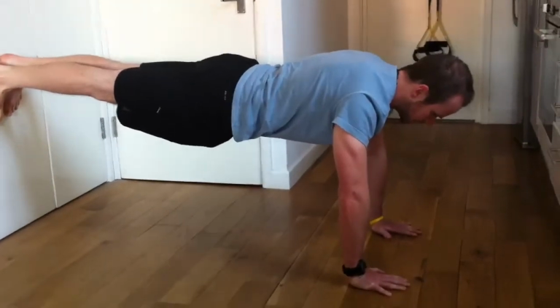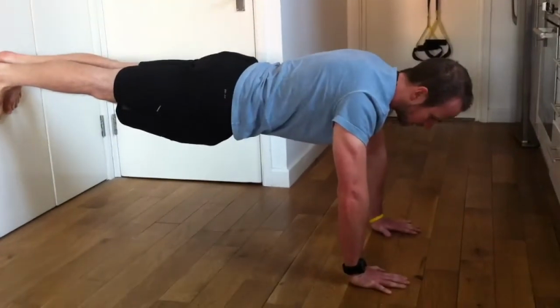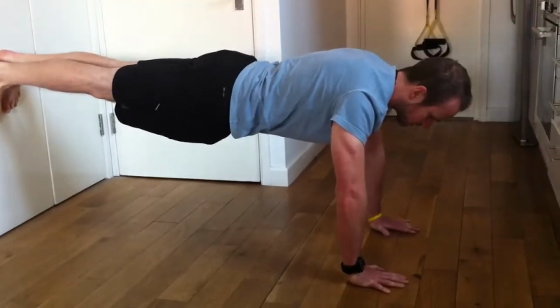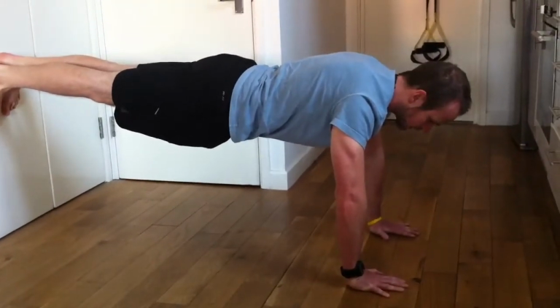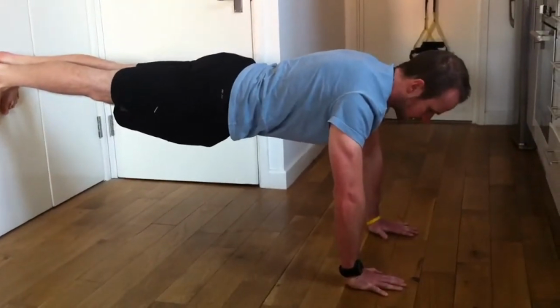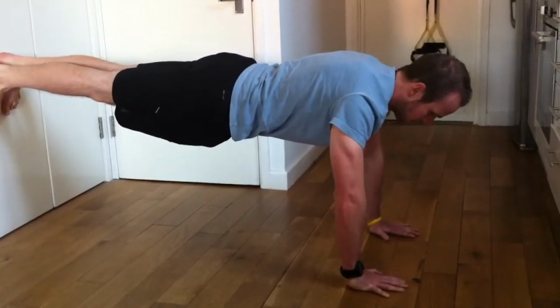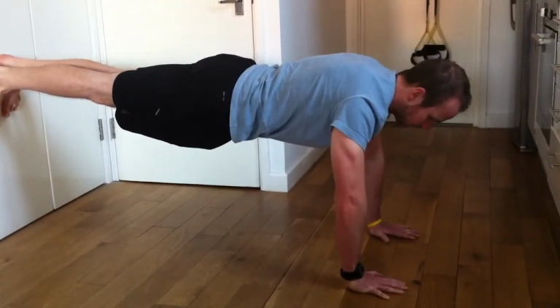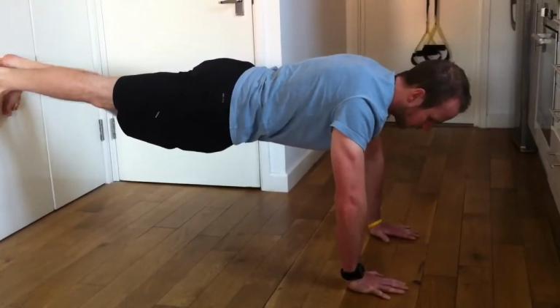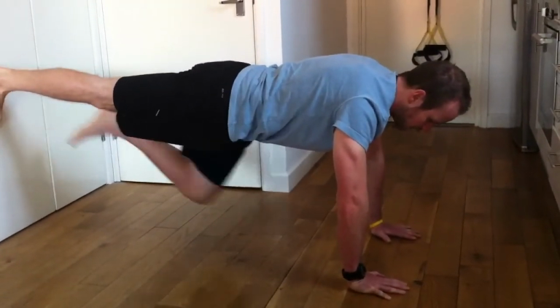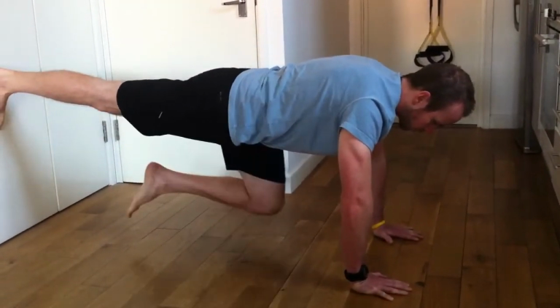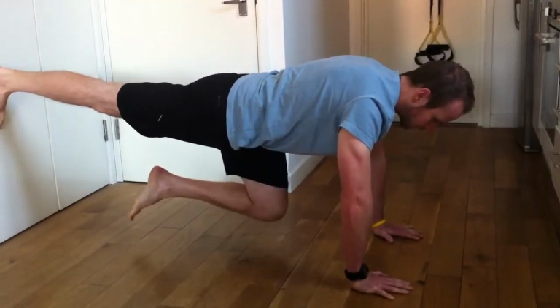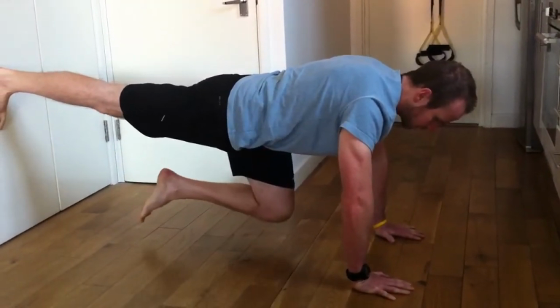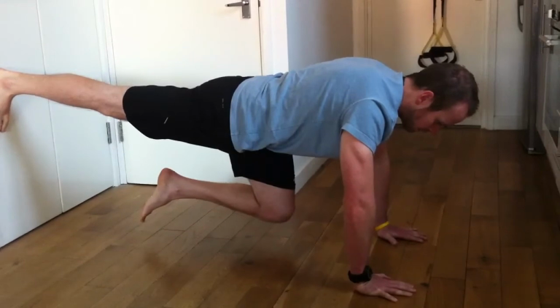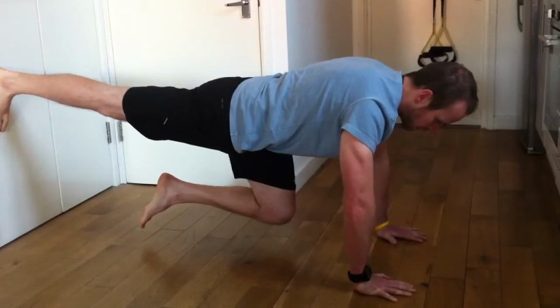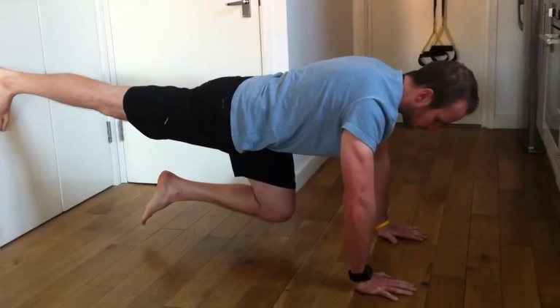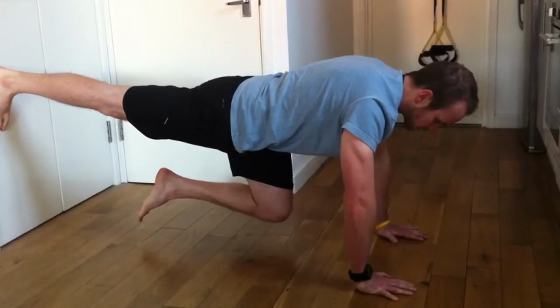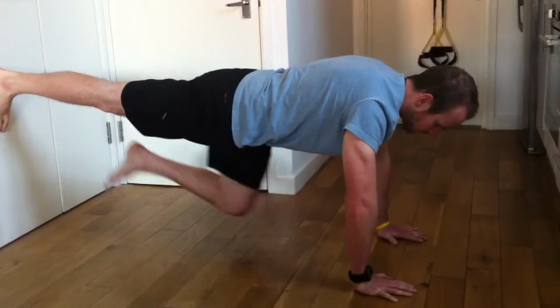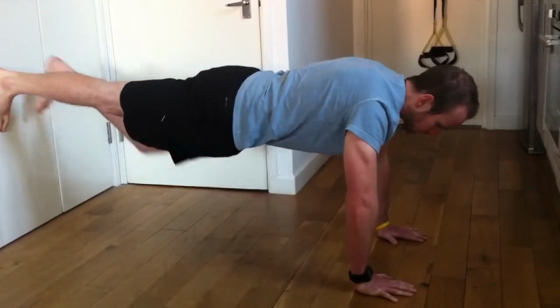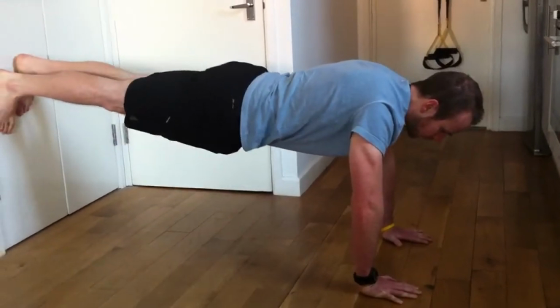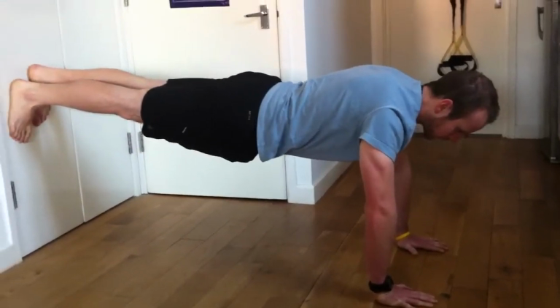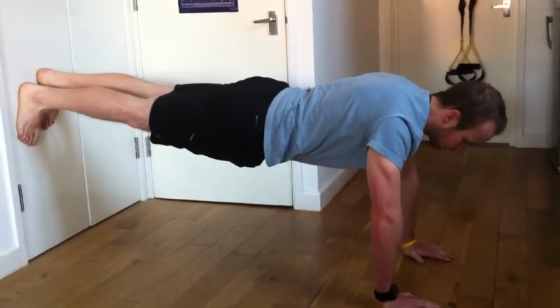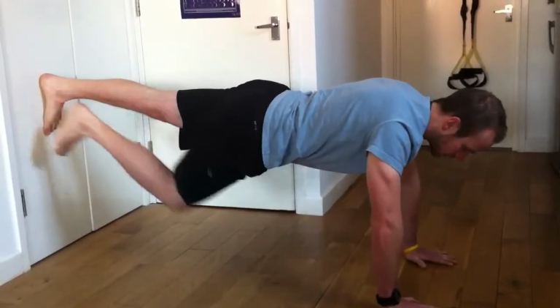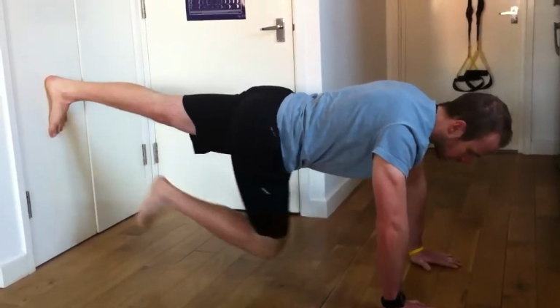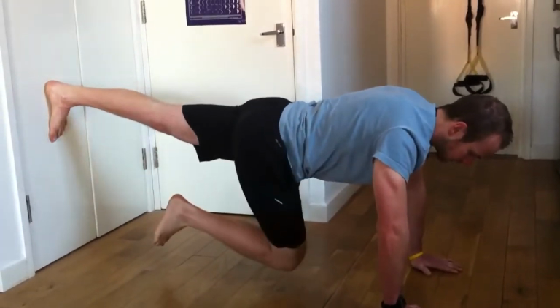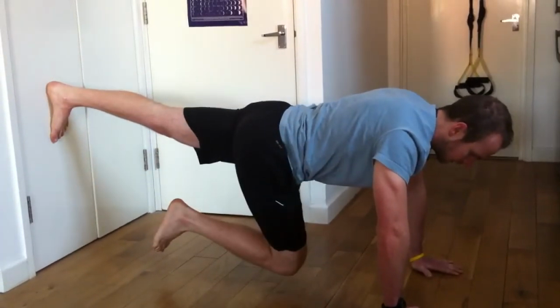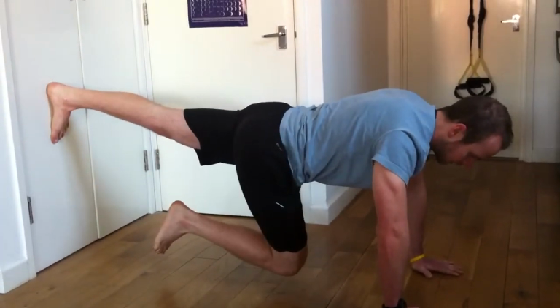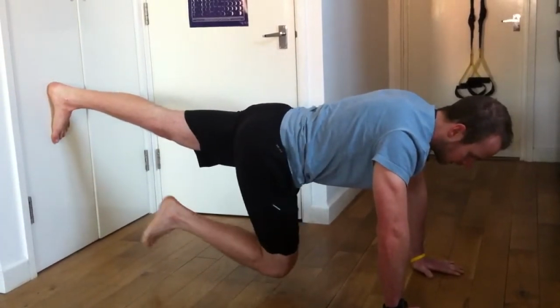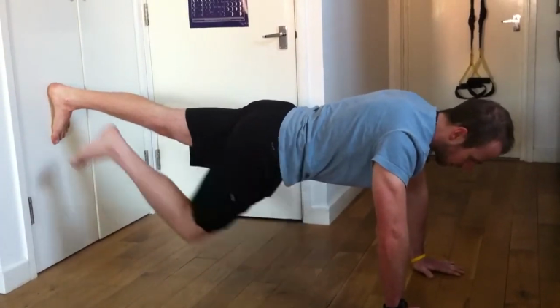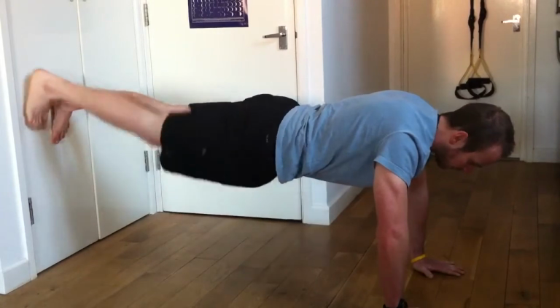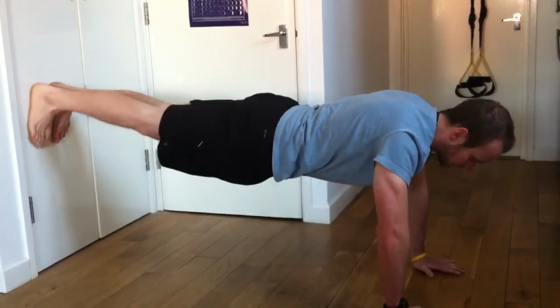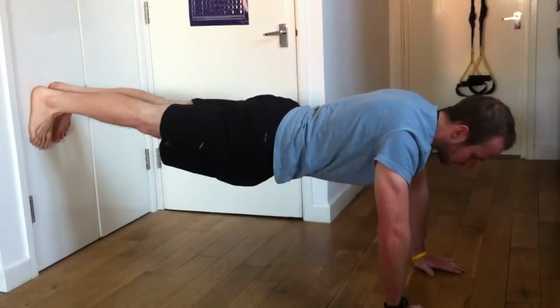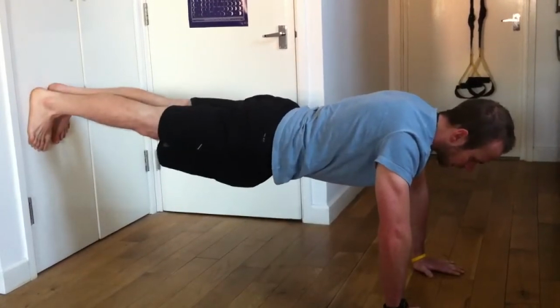Stay nice and straight. From there, drop one foot down, stay nice and straight. Come back up, drop the other foot down, go back up, stay nice and straight.